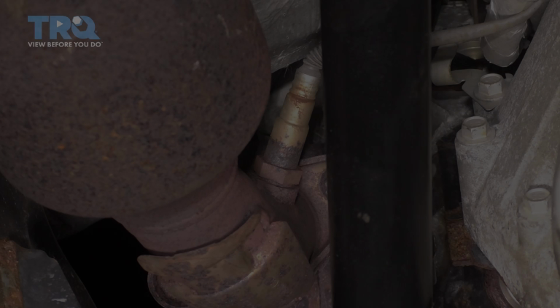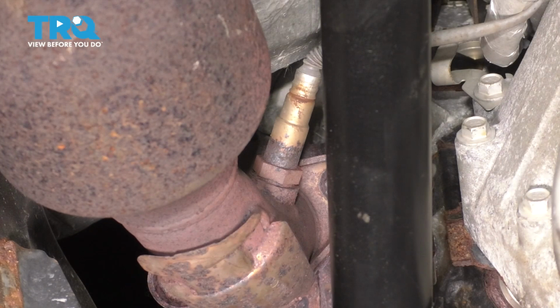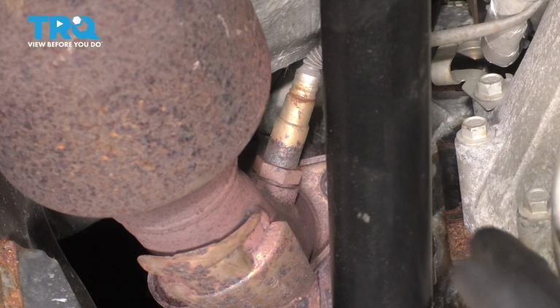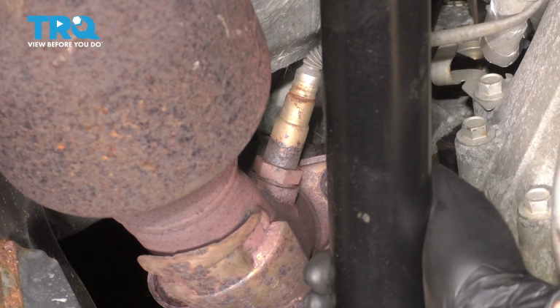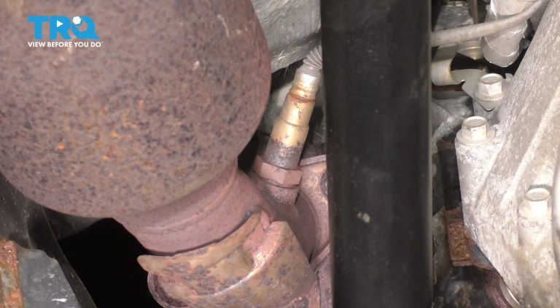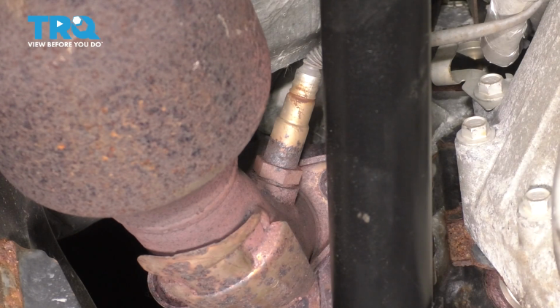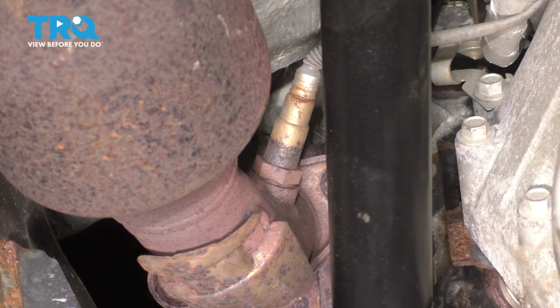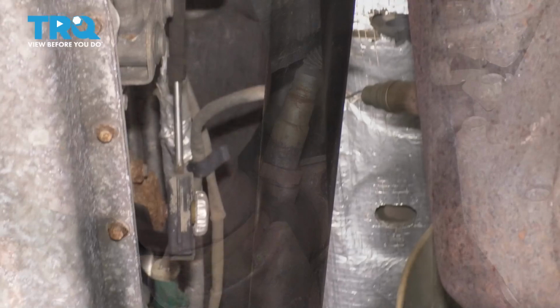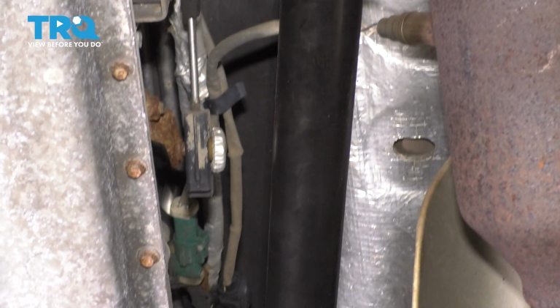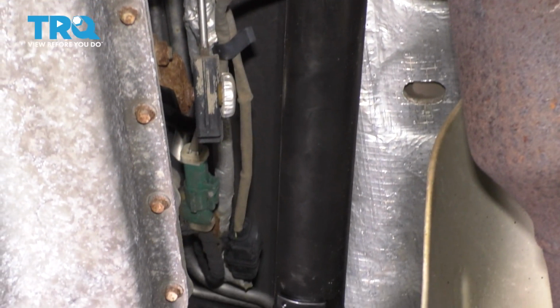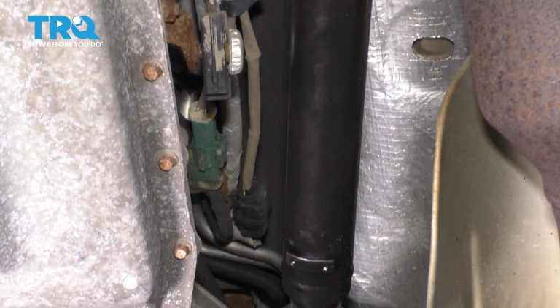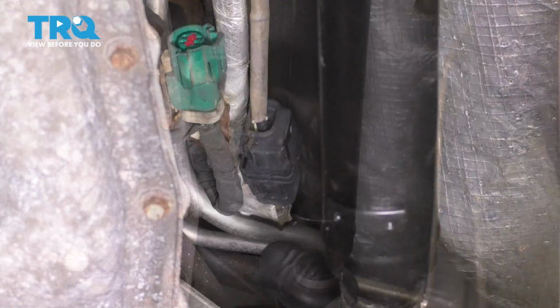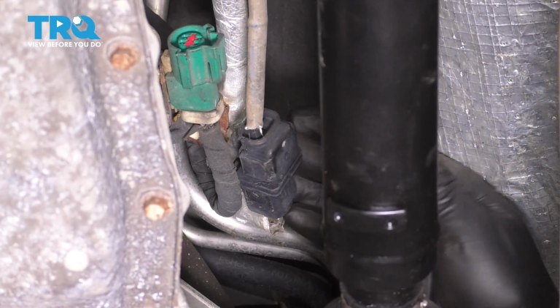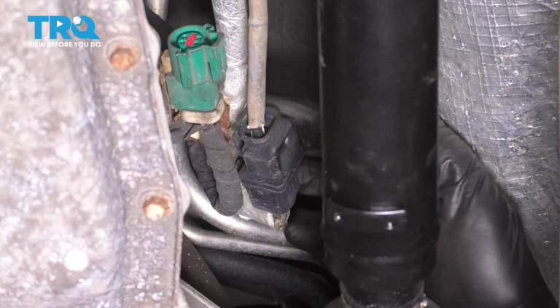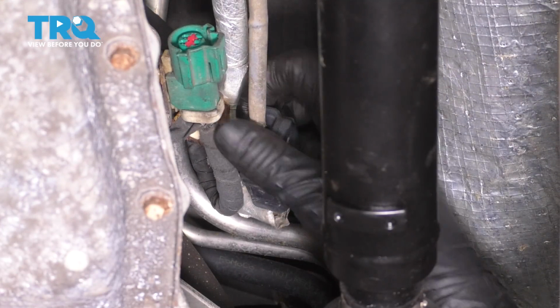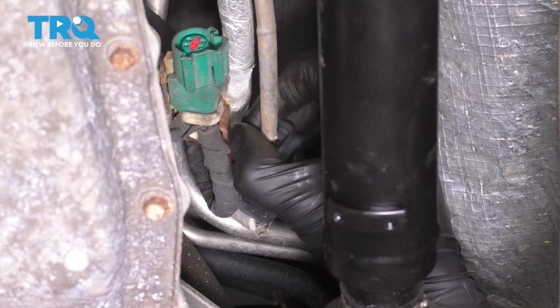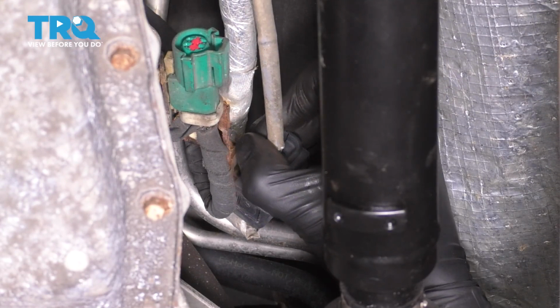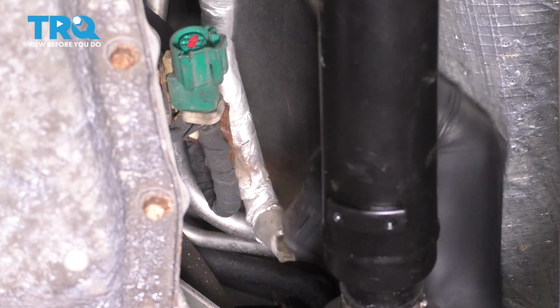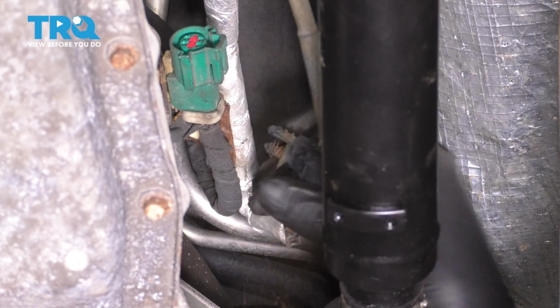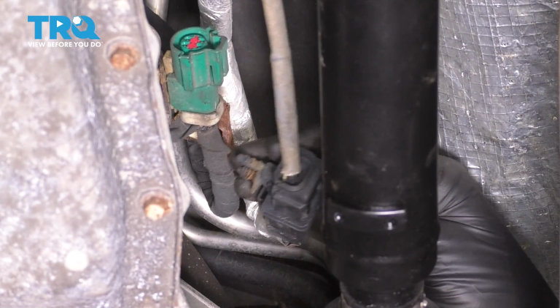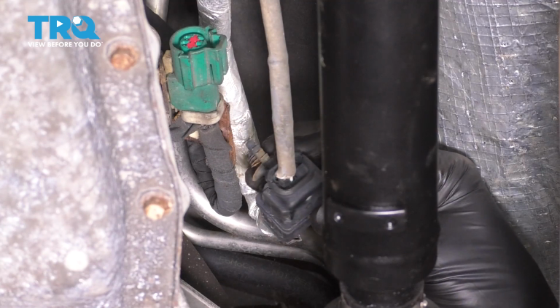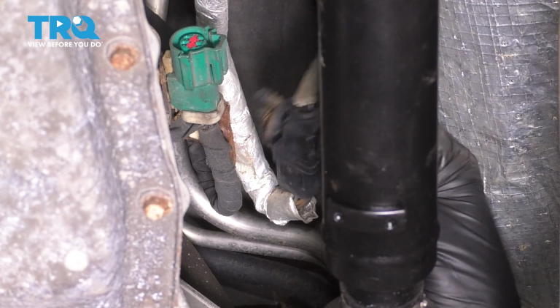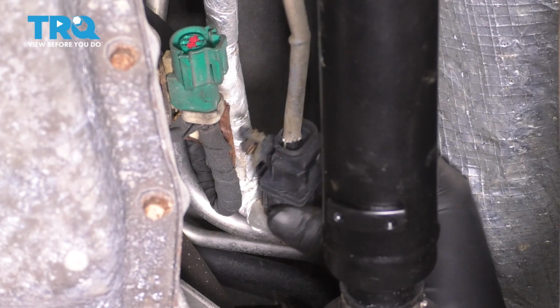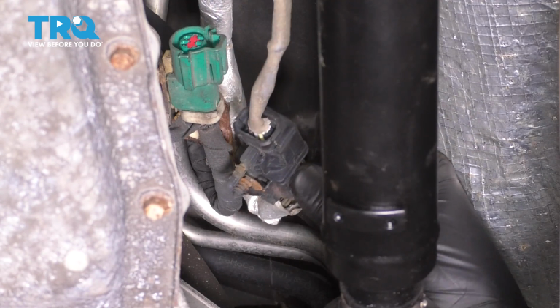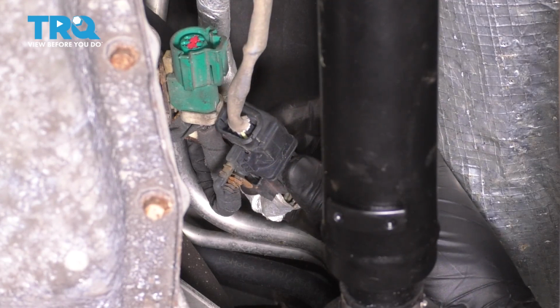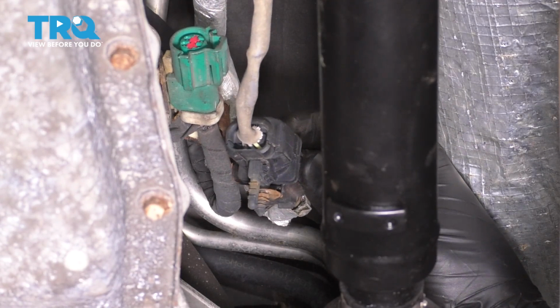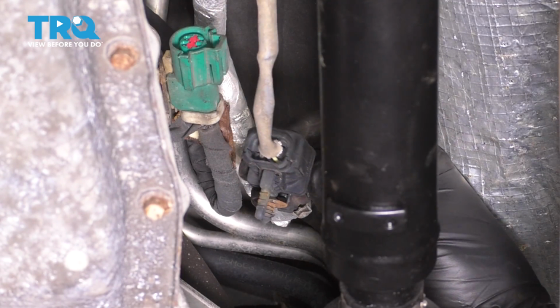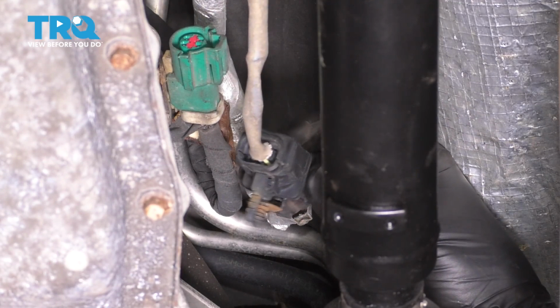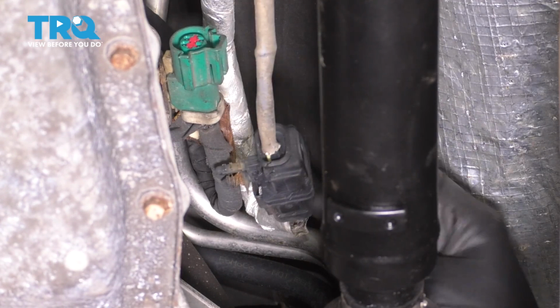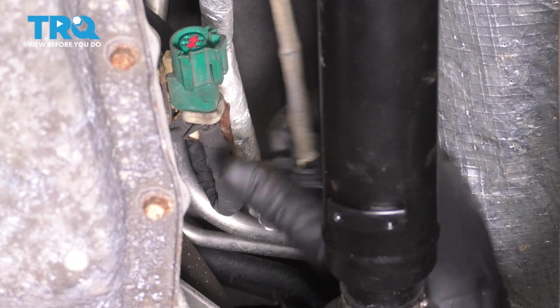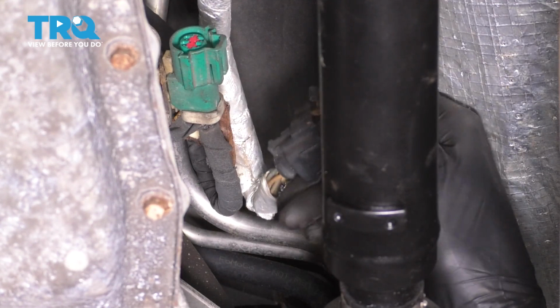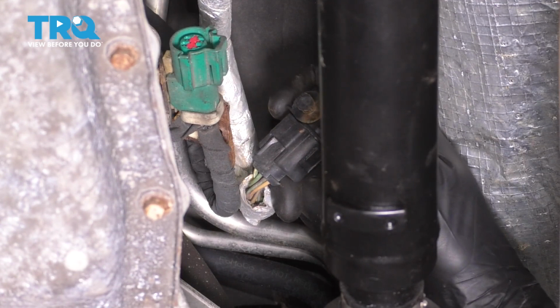If you follow the pipe up, you'll see the upstream O2 sensor. Follow the wire and you'll see the black one, which is for the upstream. Pop this out of its retainer so you can hold it a little bit better.